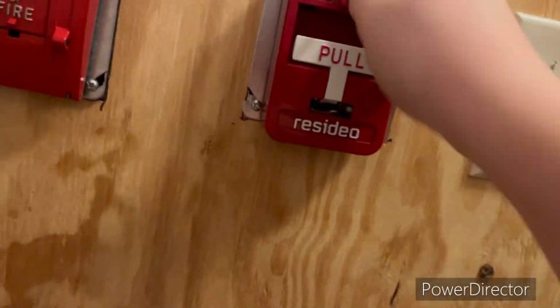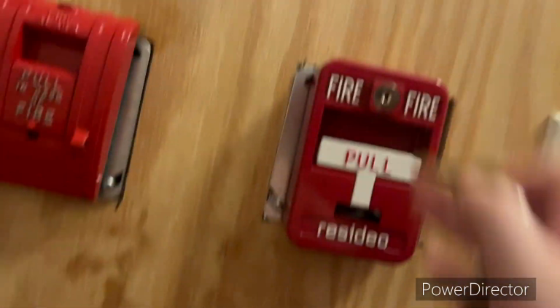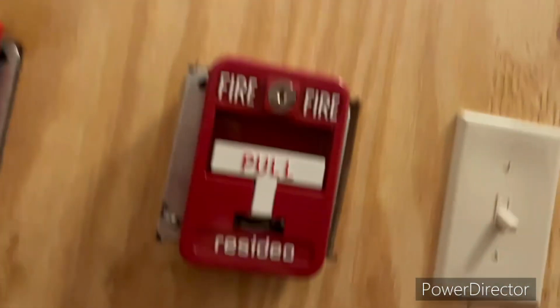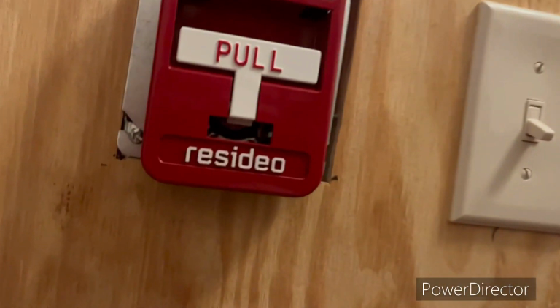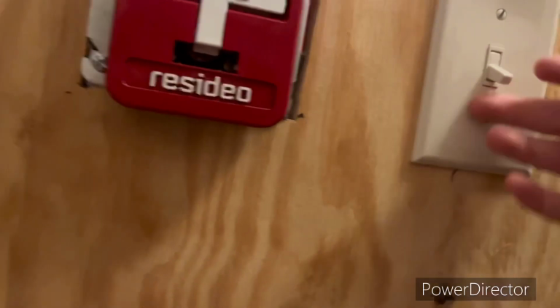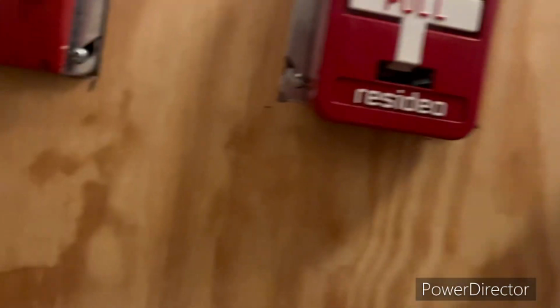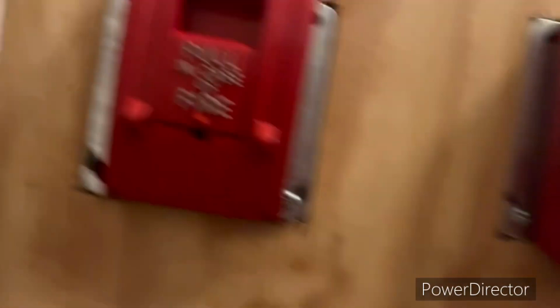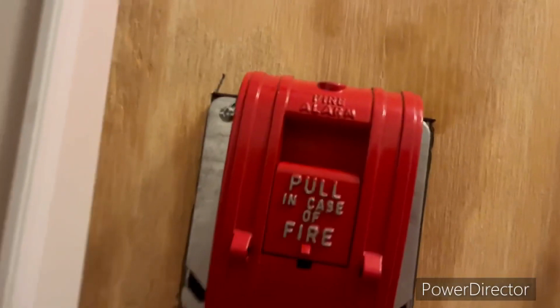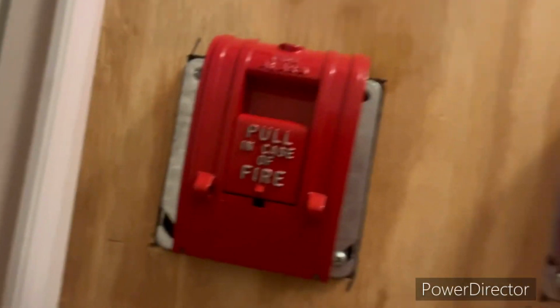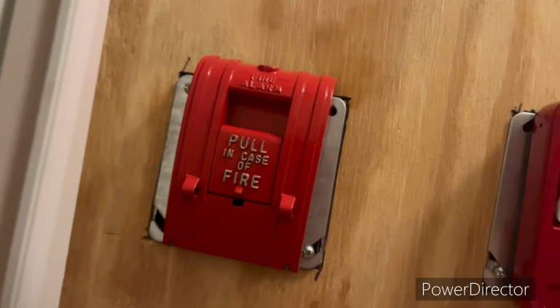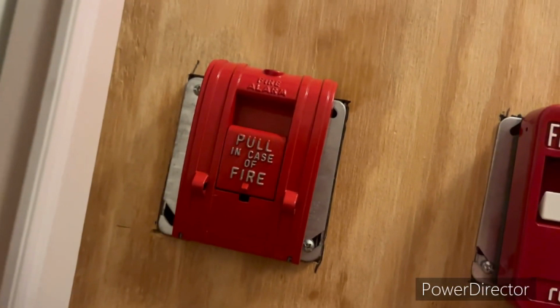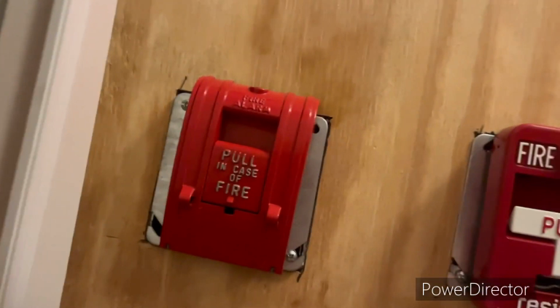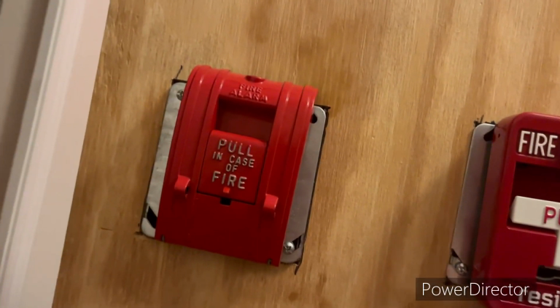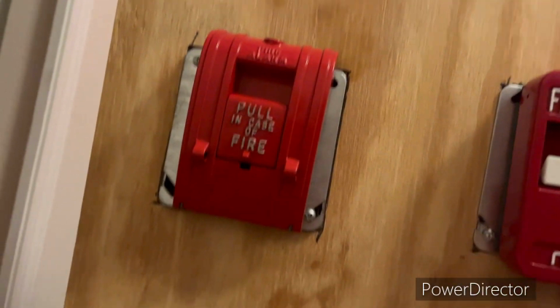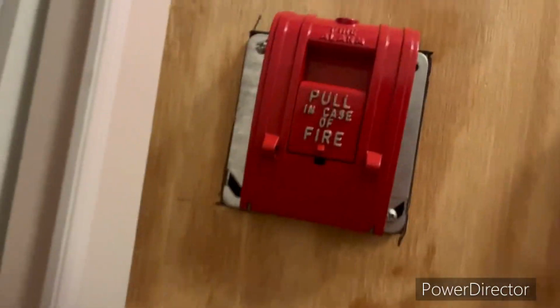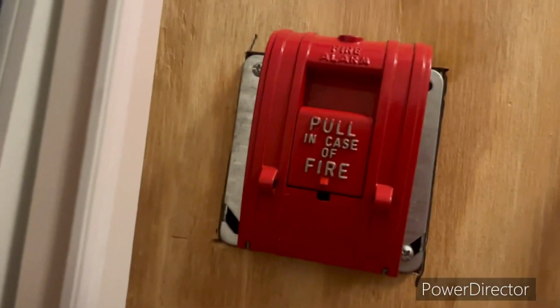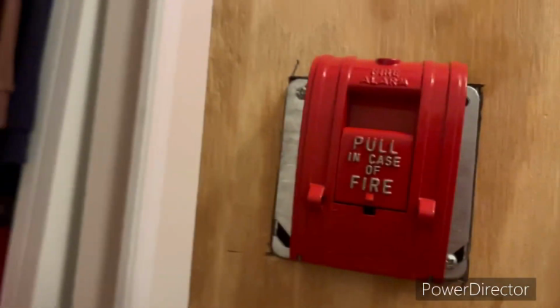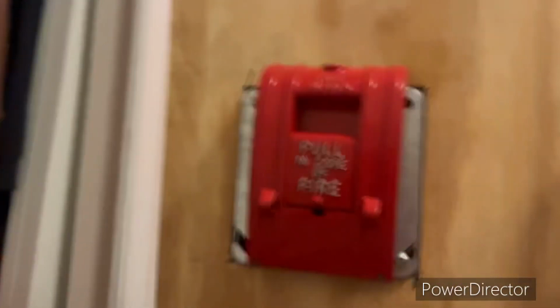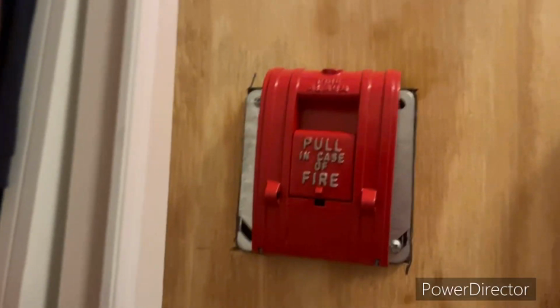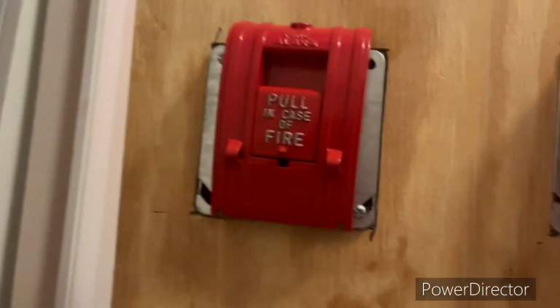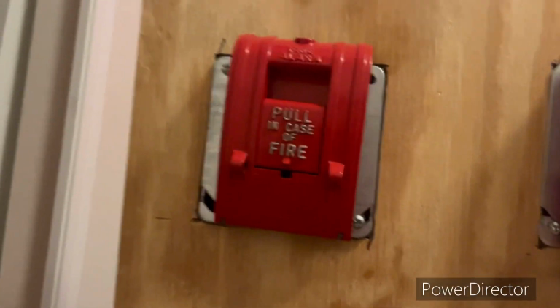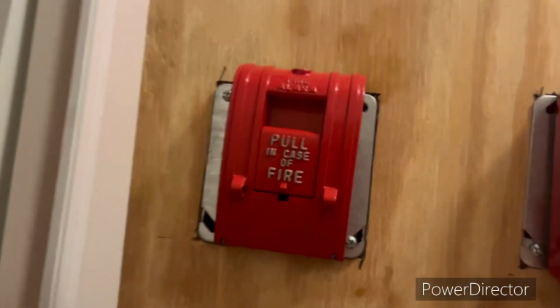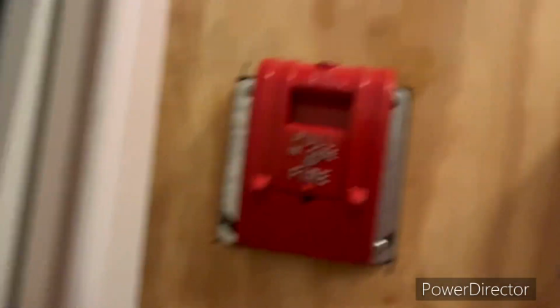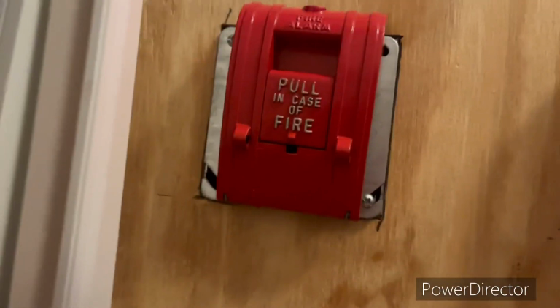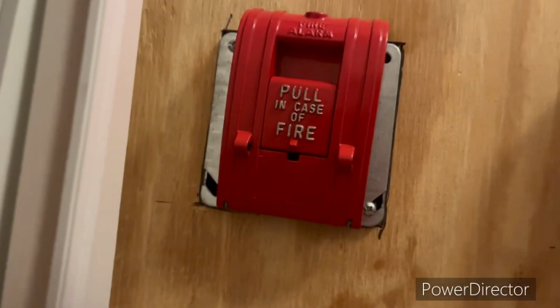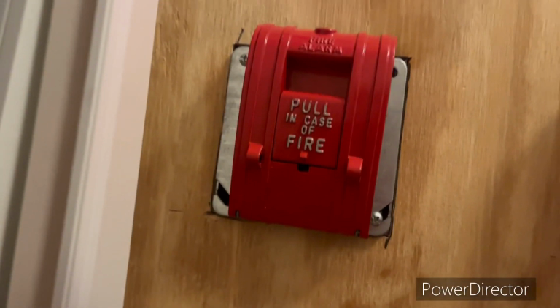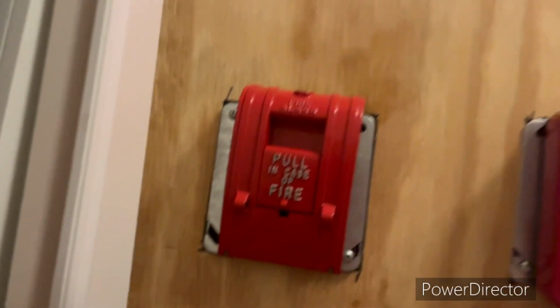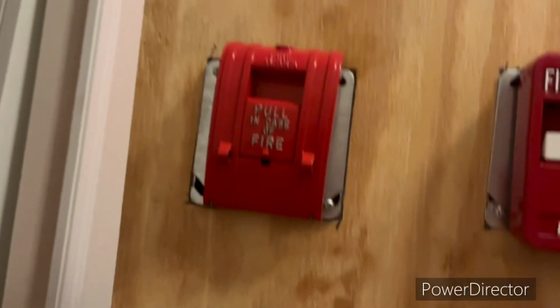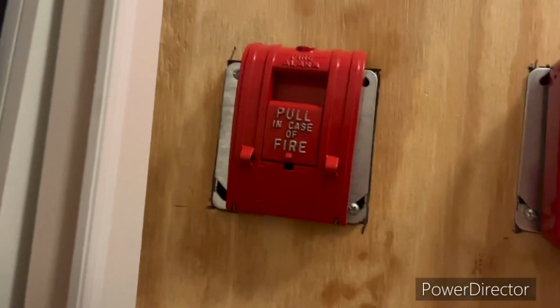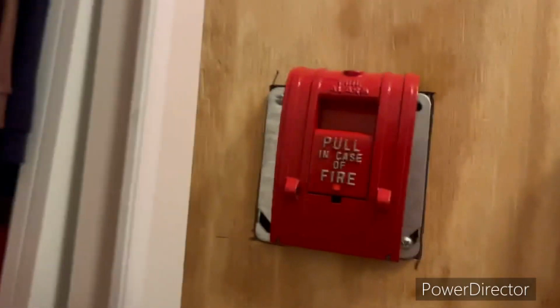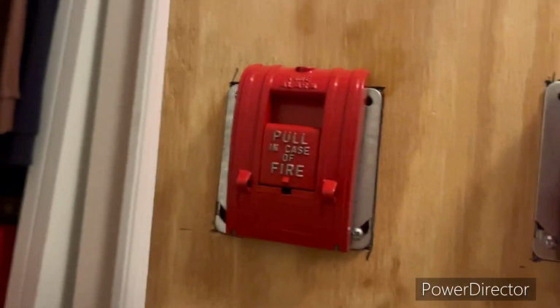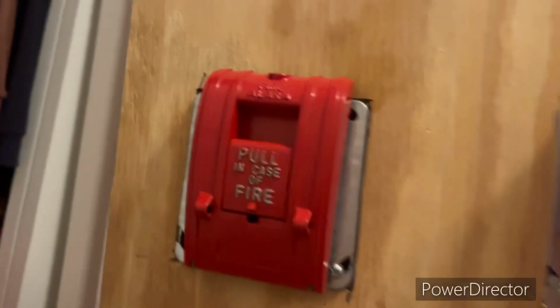So there we go, now I'm going to pull the 270SBO next. Also, if it sounds like I'm sick, it's because I am.